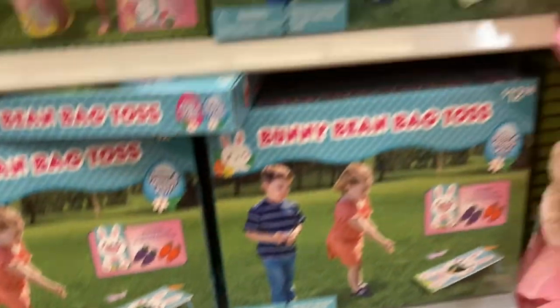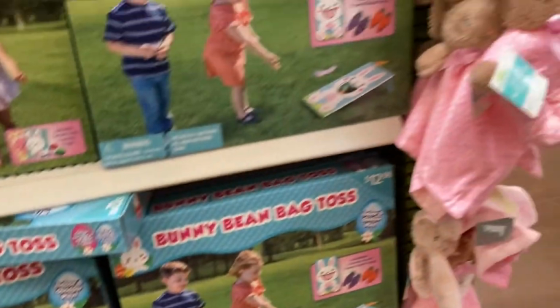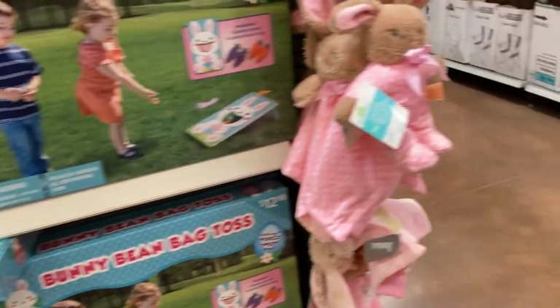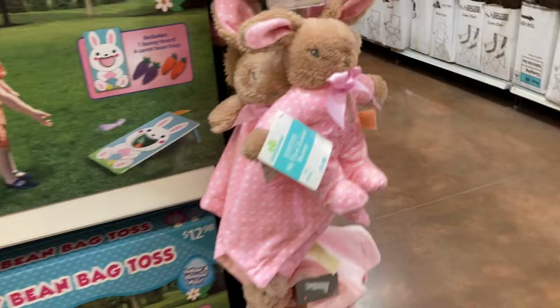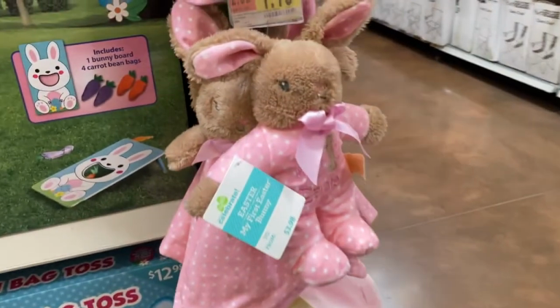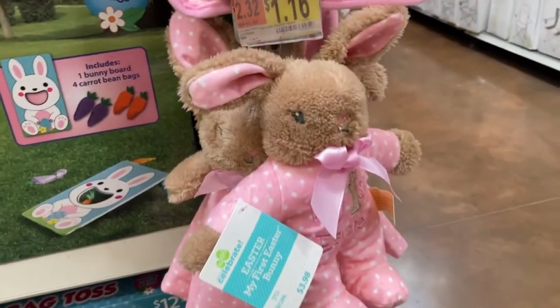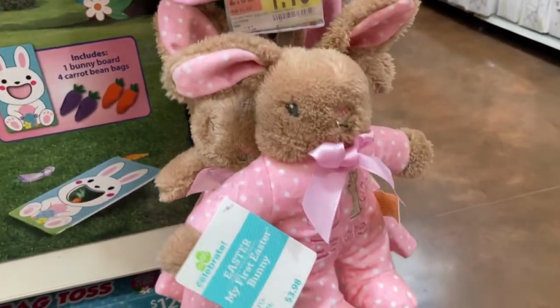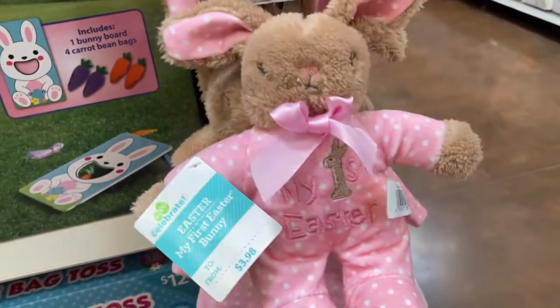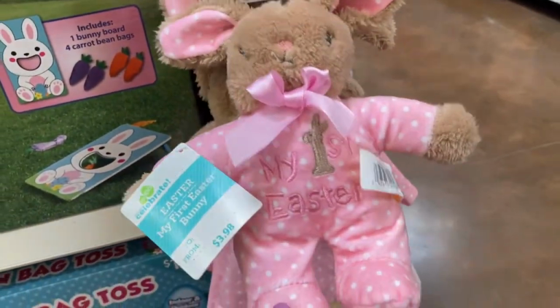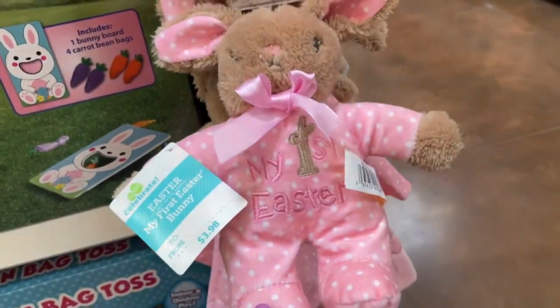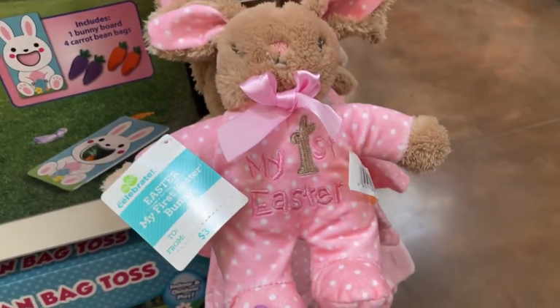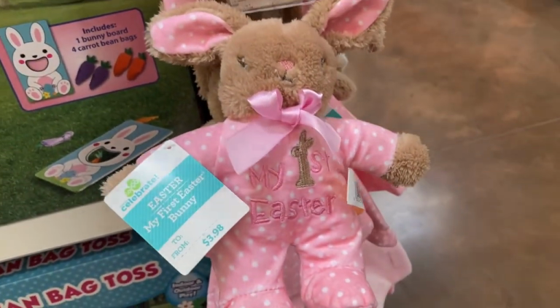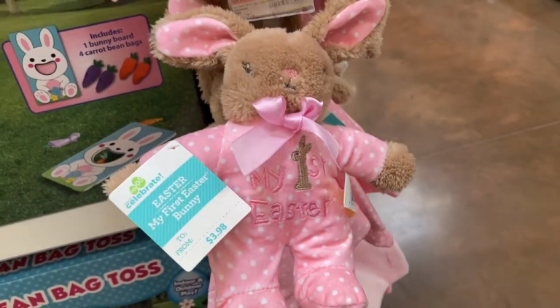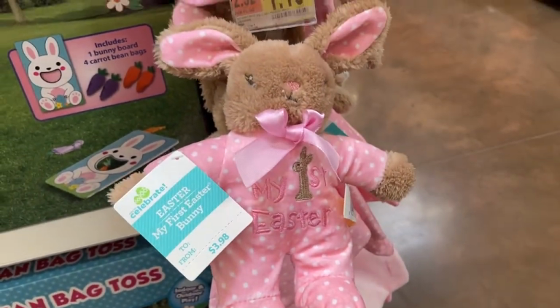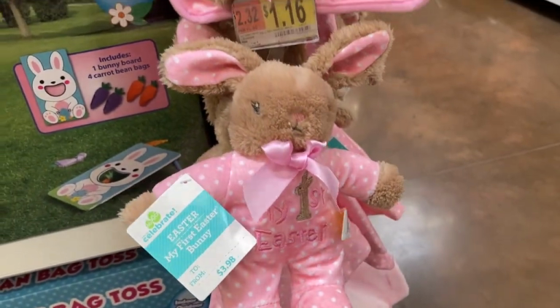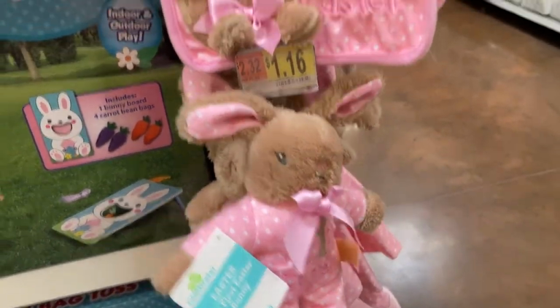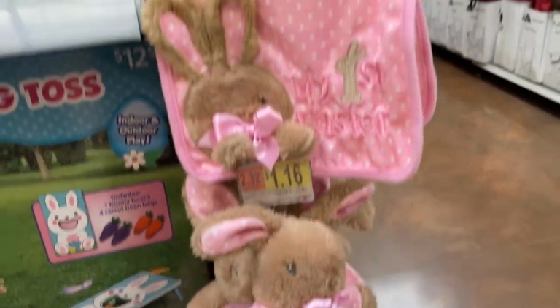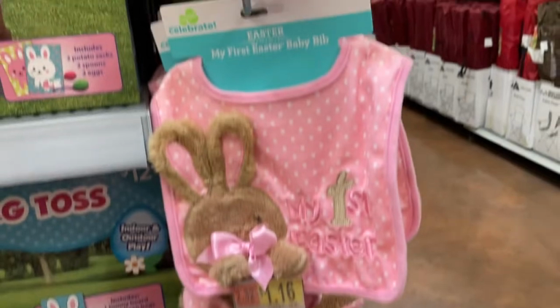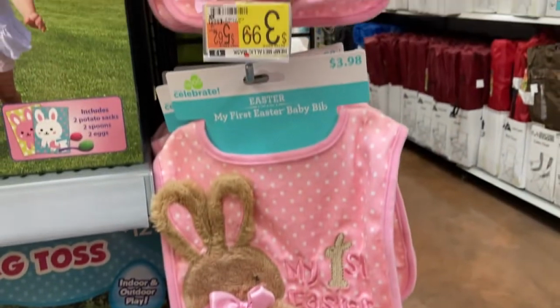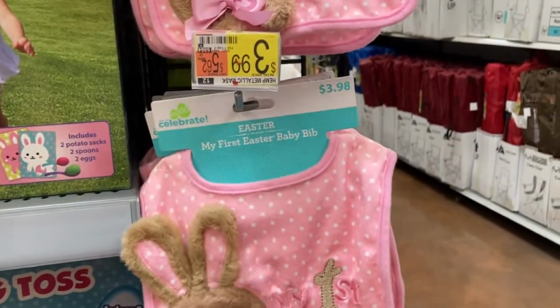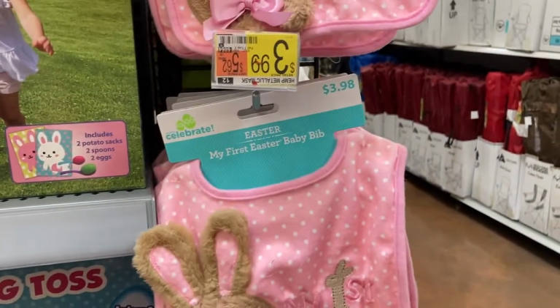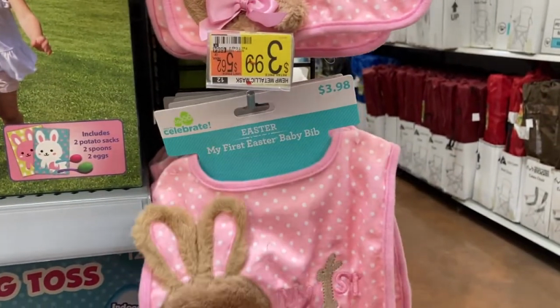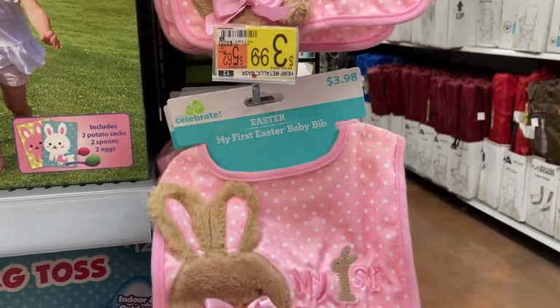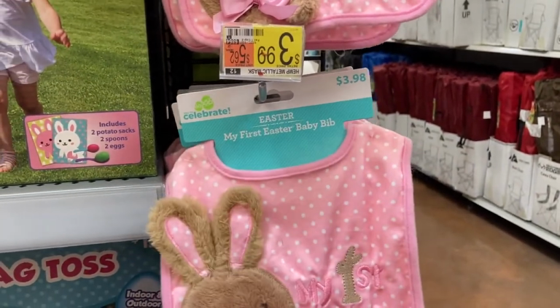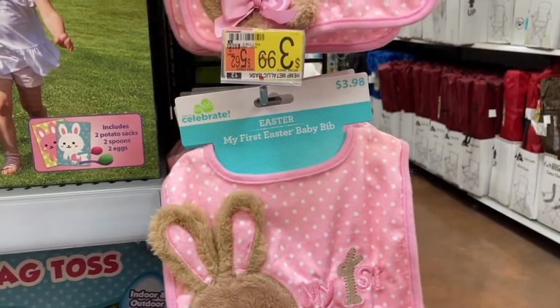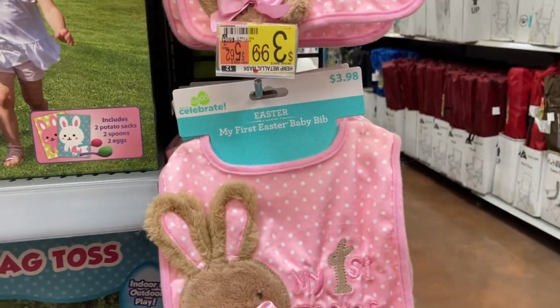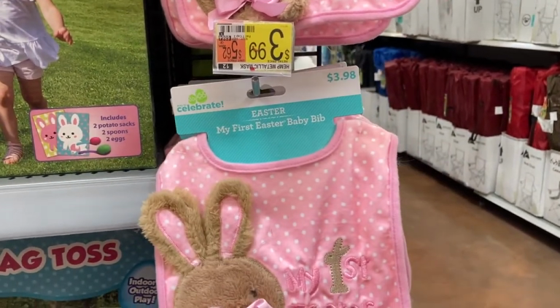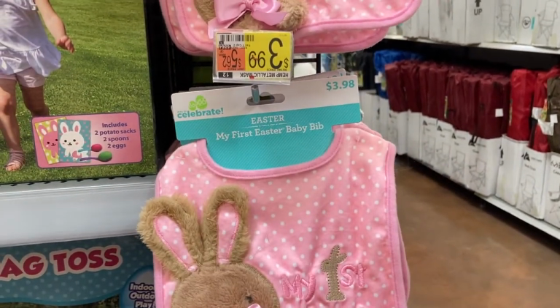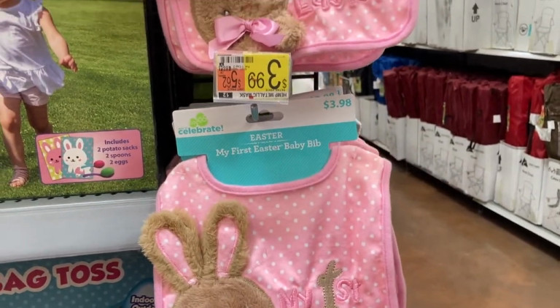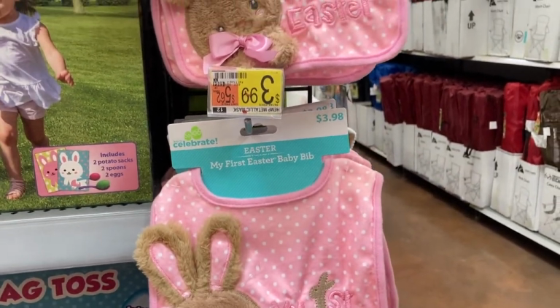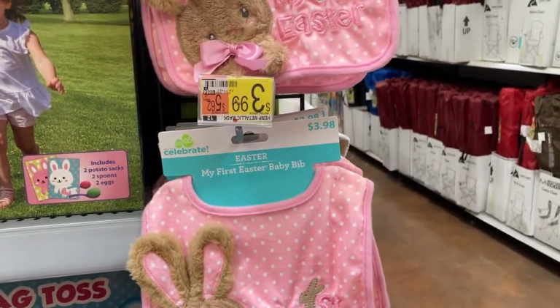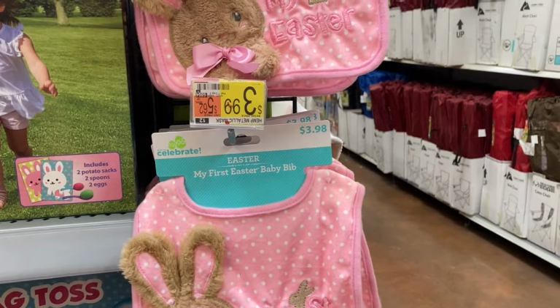Over here they have these little My First Easter bunnies — so adorable. These are $3.98. And then they have the My First Easter baby bibs, also $3.98.